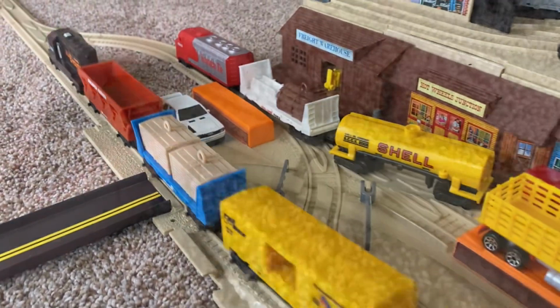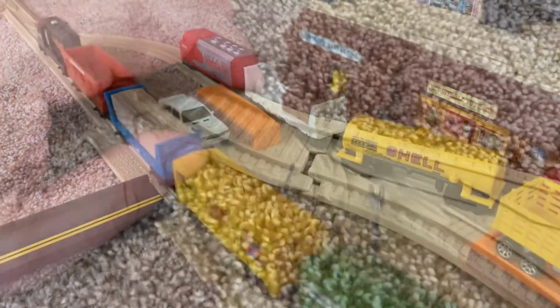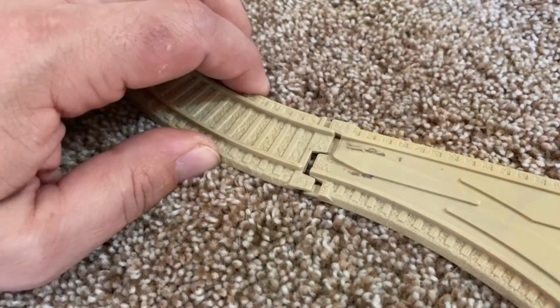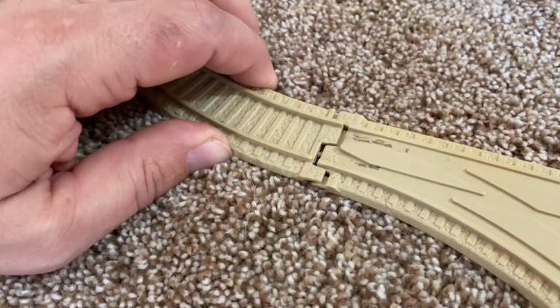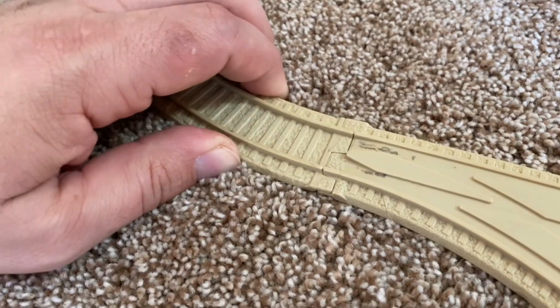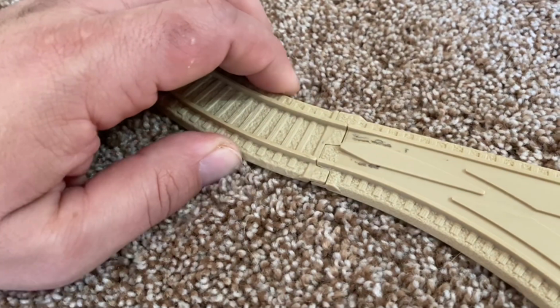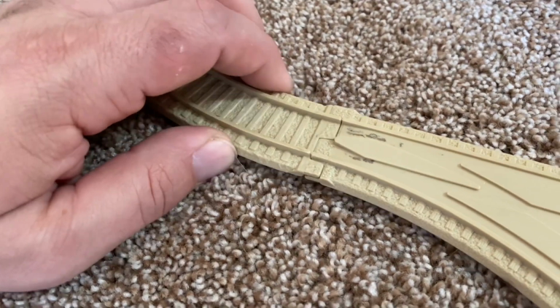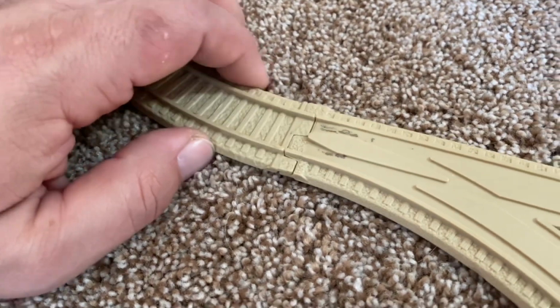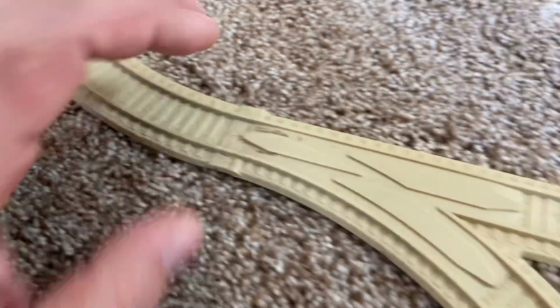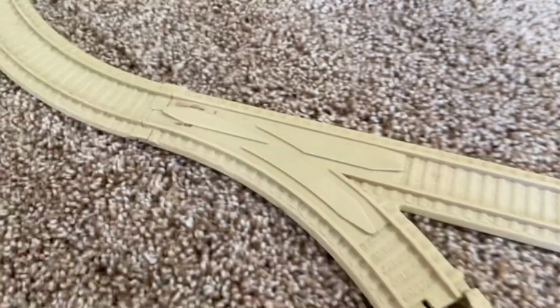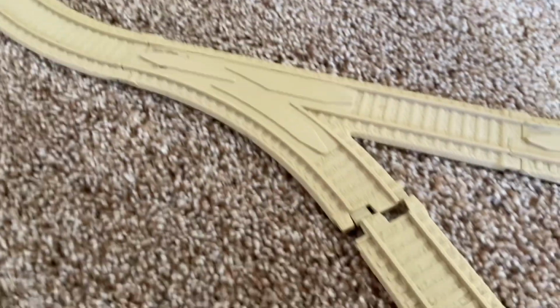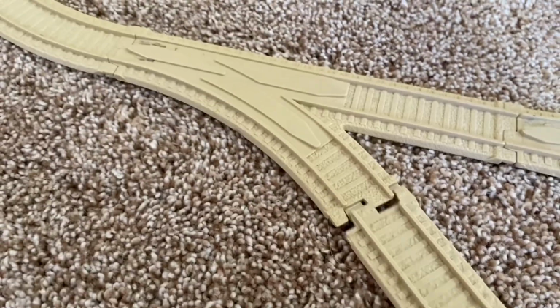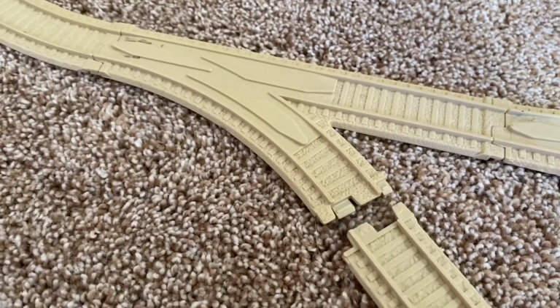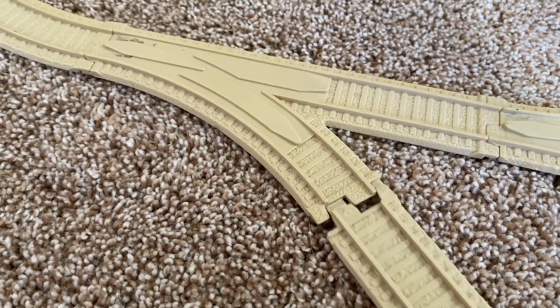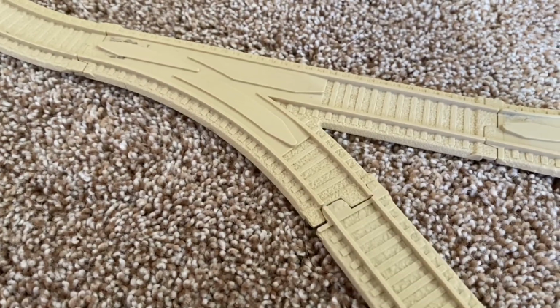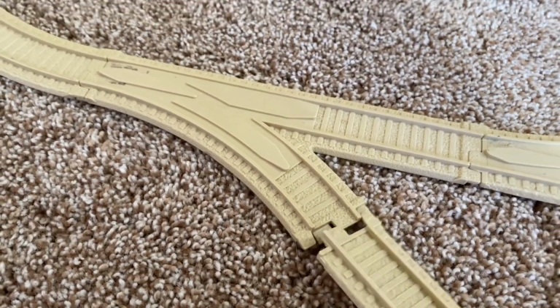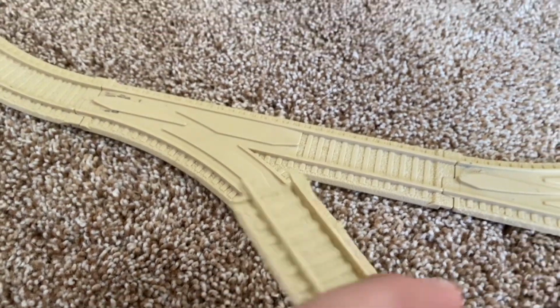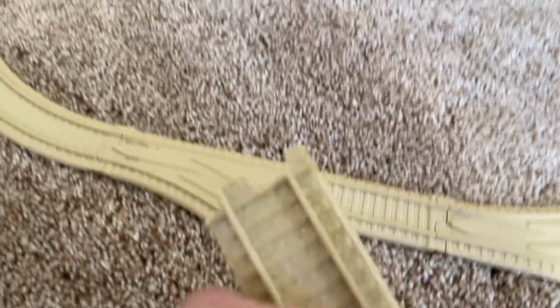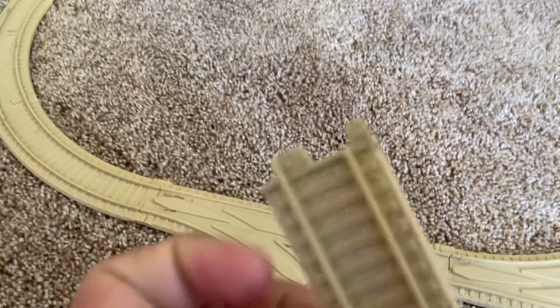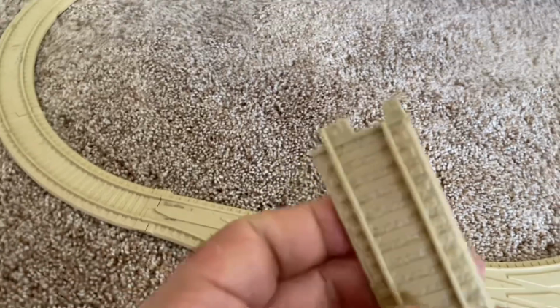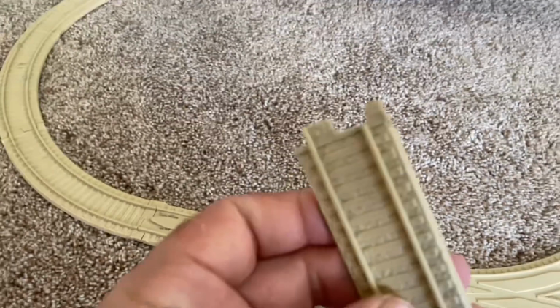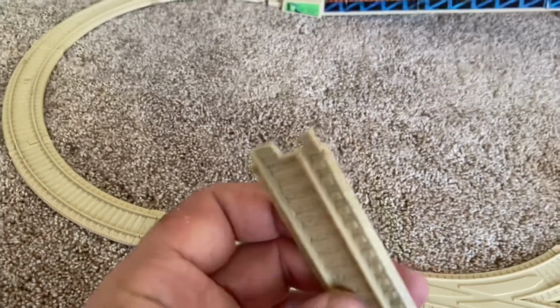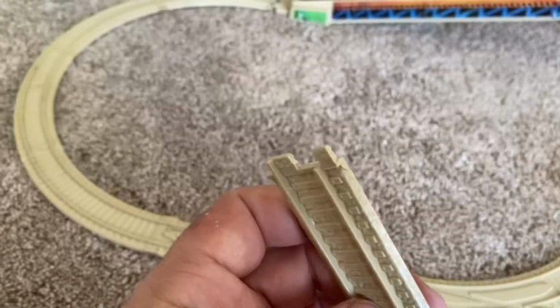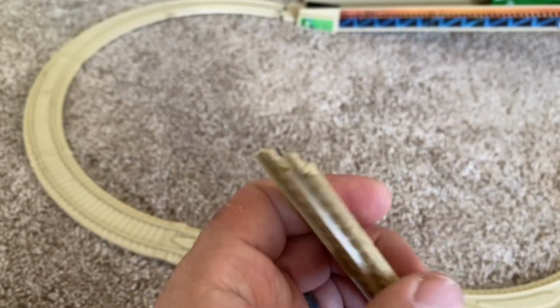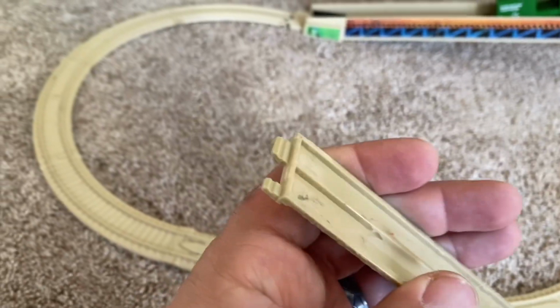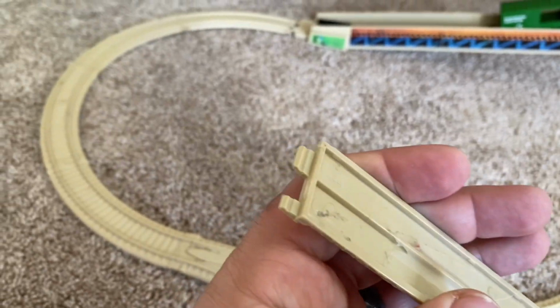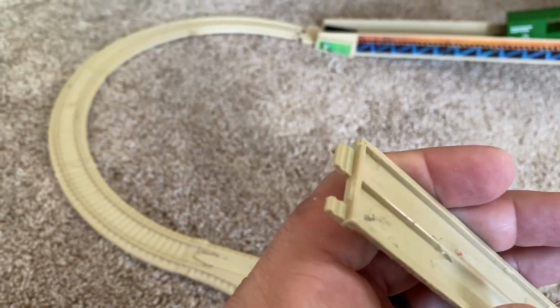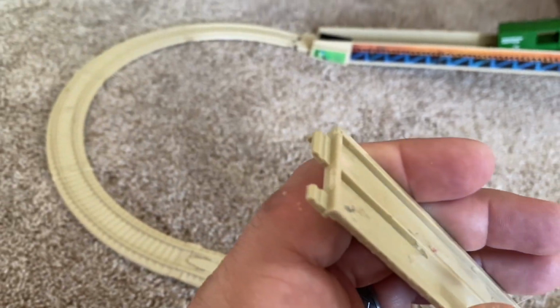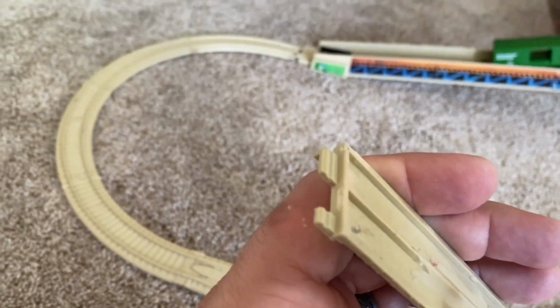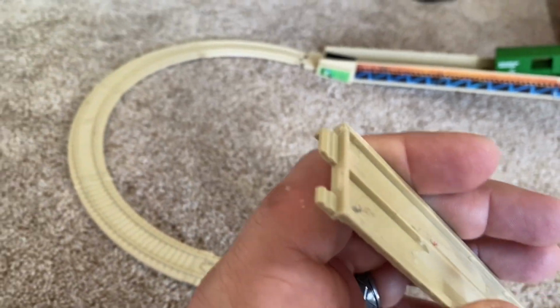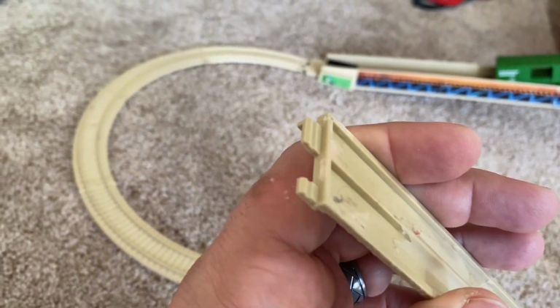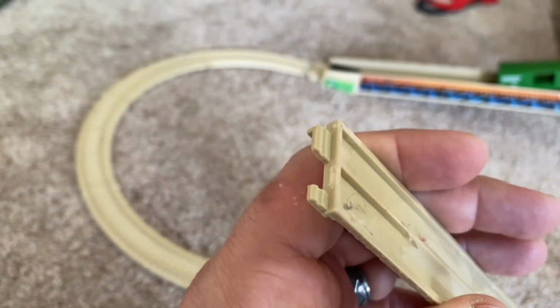The track itself is easily the biggest con for the Hot Wheels Railroad, because they just don't hold up. Once these connections break, they're pretty much useless, and you've either got to tape or glue them back together.